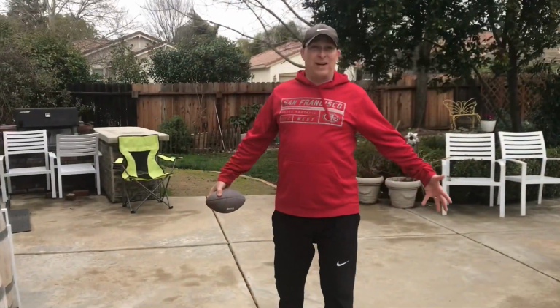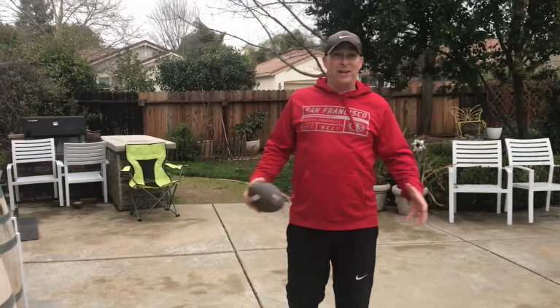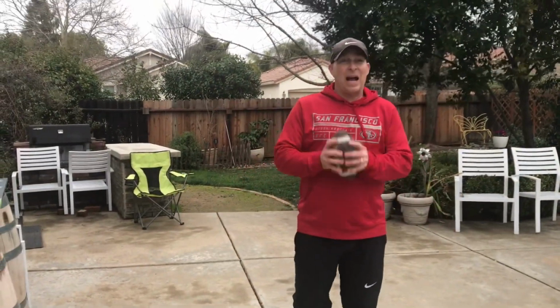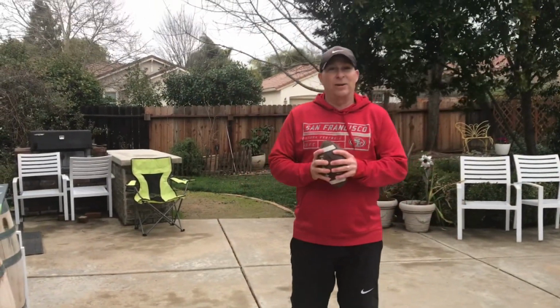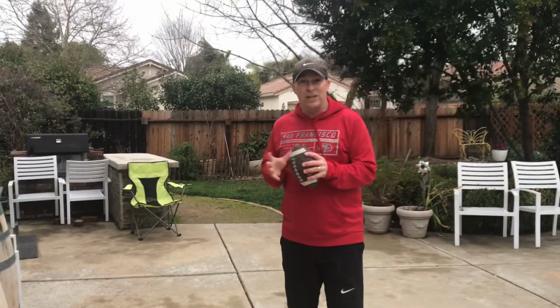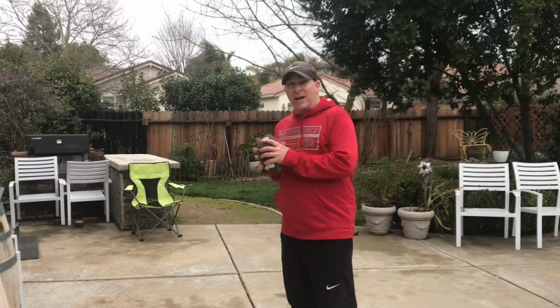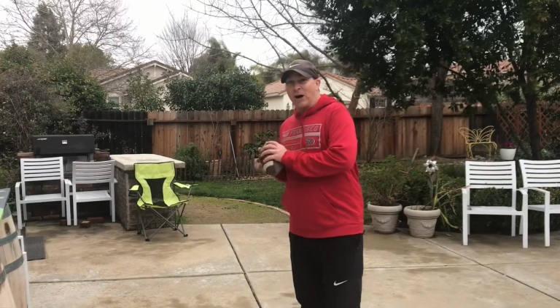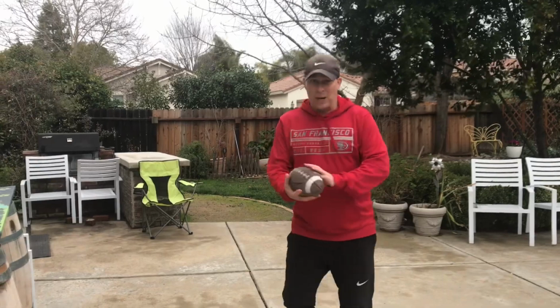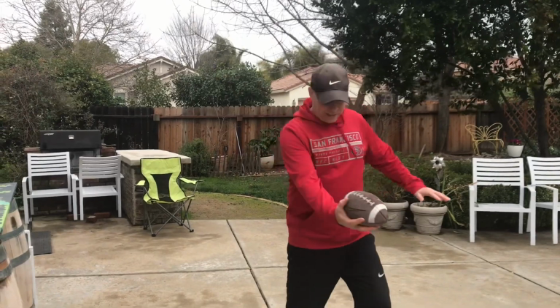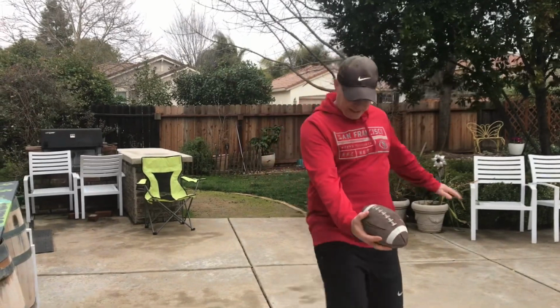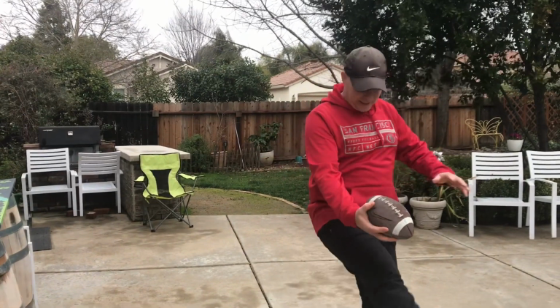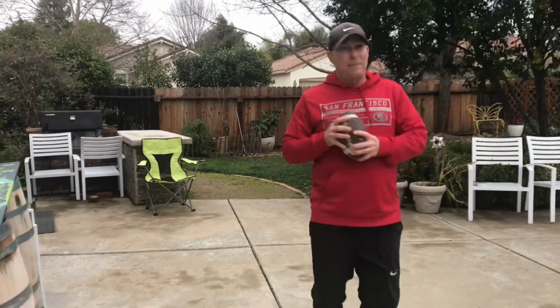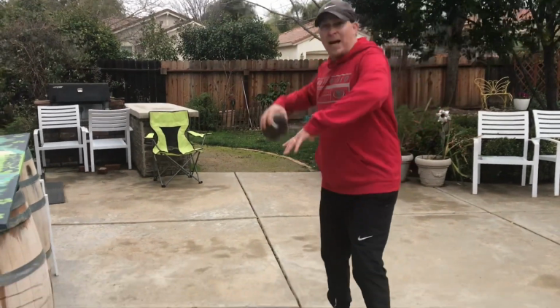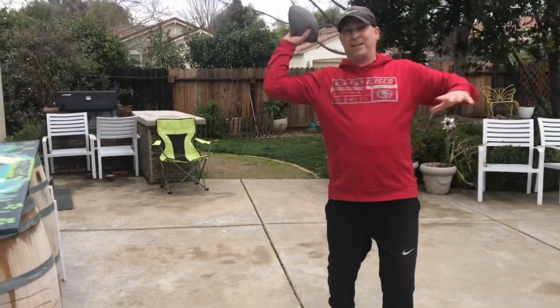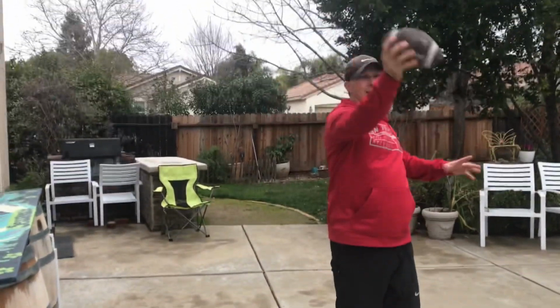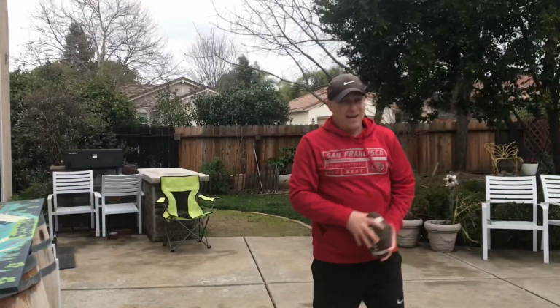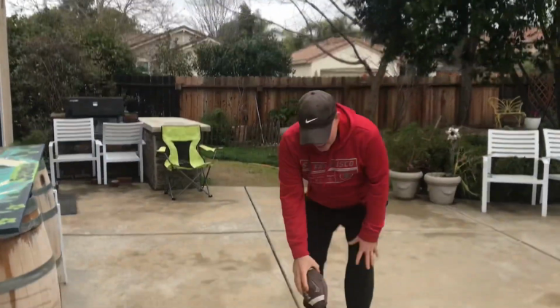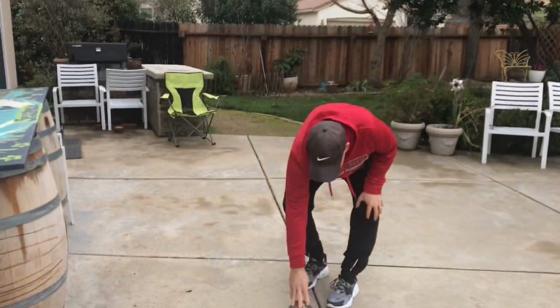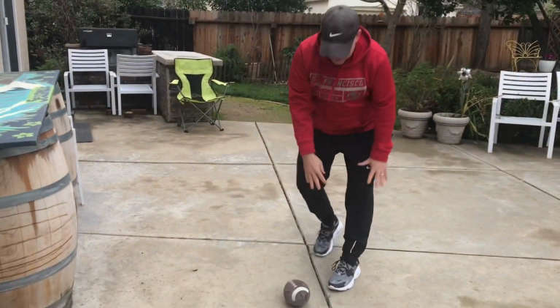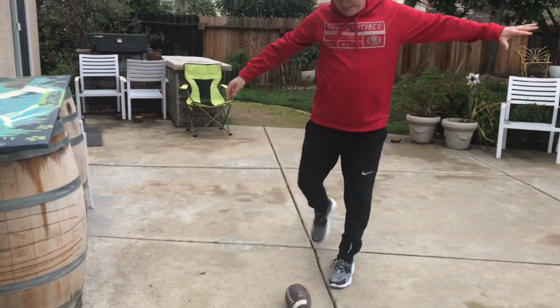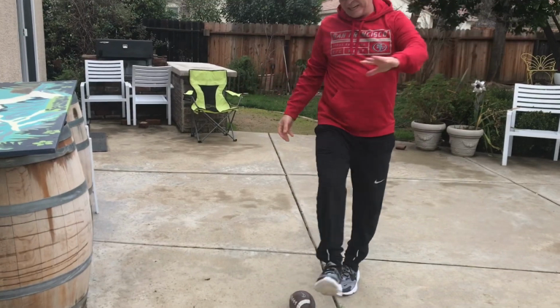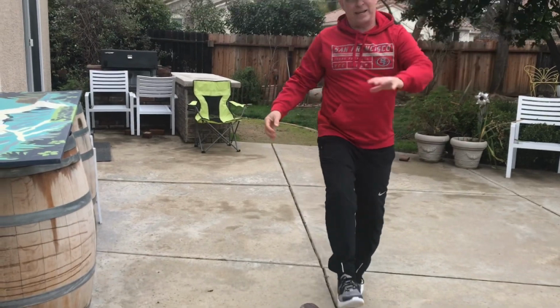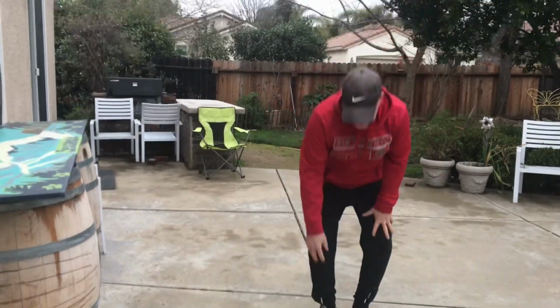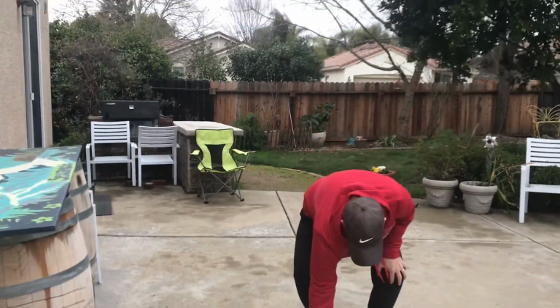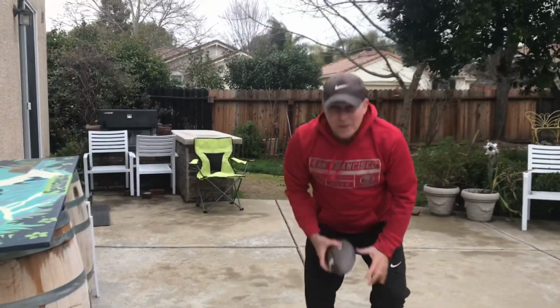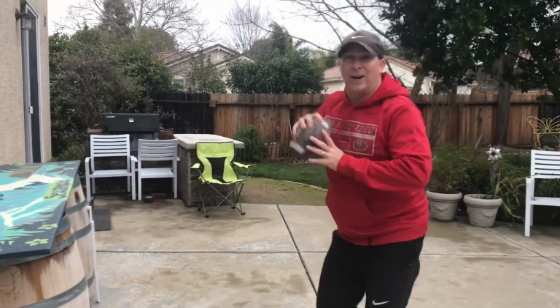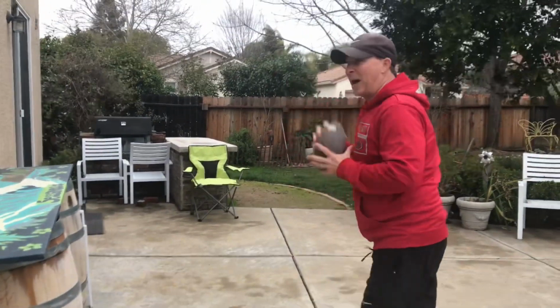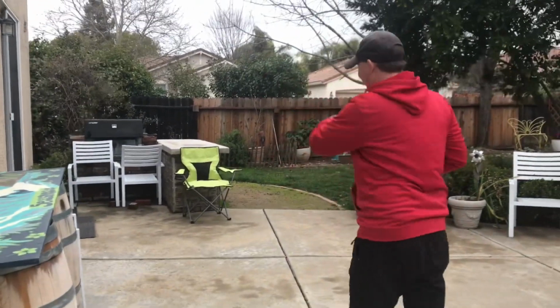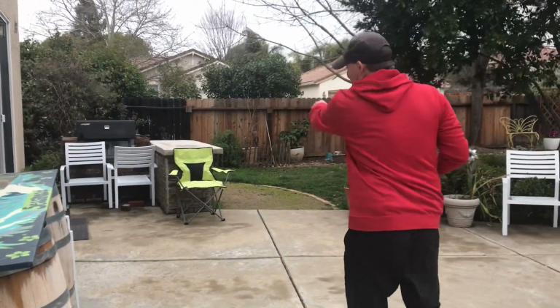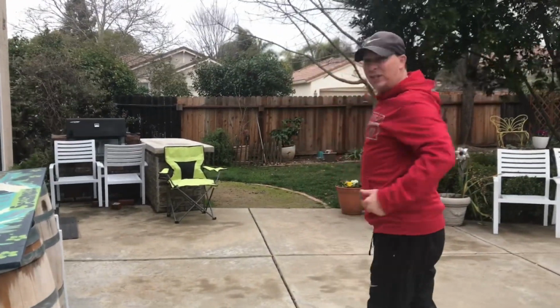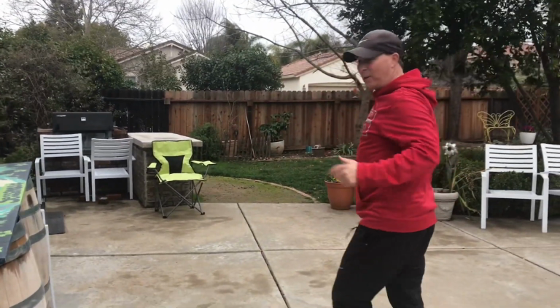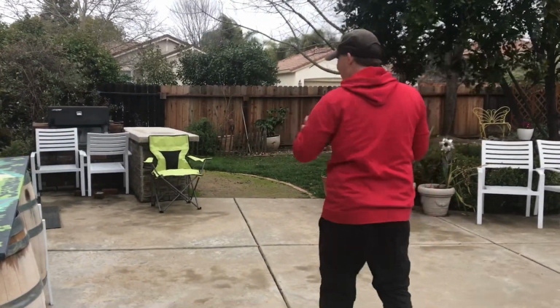Hey boys and girls, Mr. Simon here. Here's the outdoor version of our punt pass and kick. Here we go — pass targets the chair, one point.